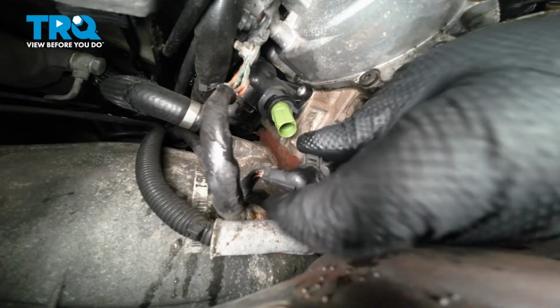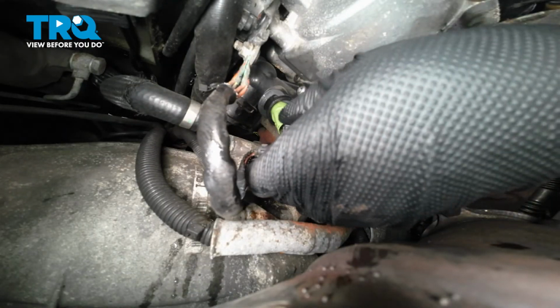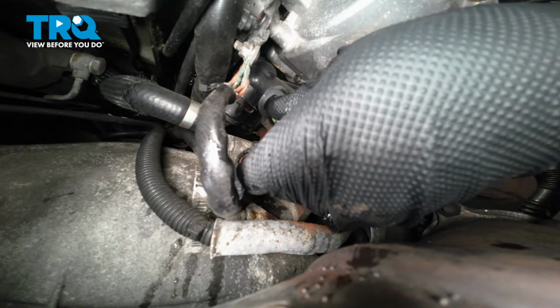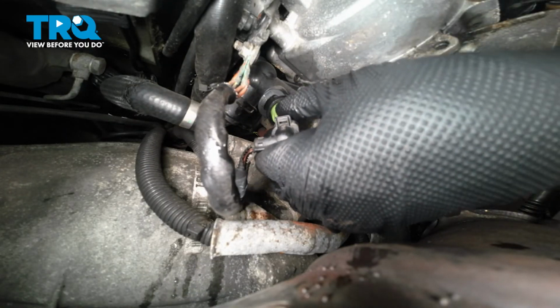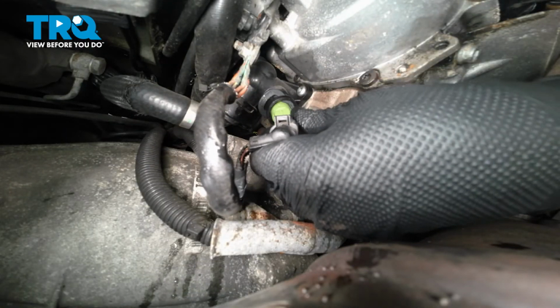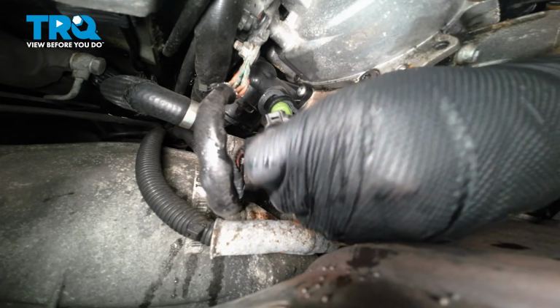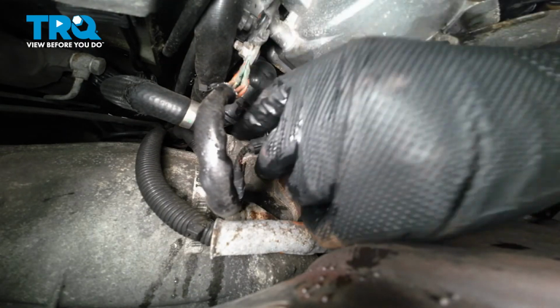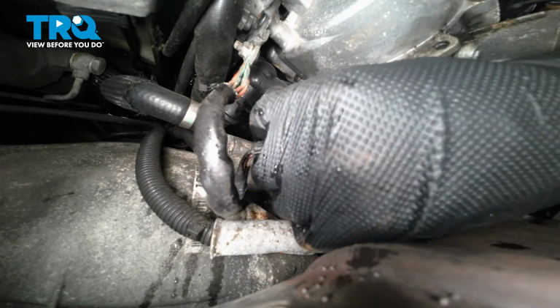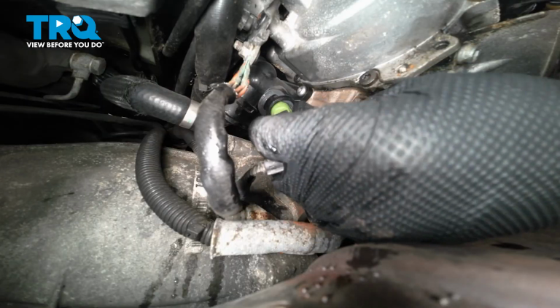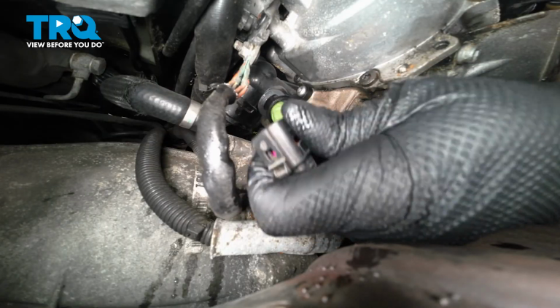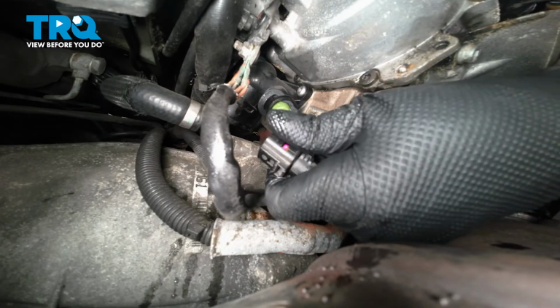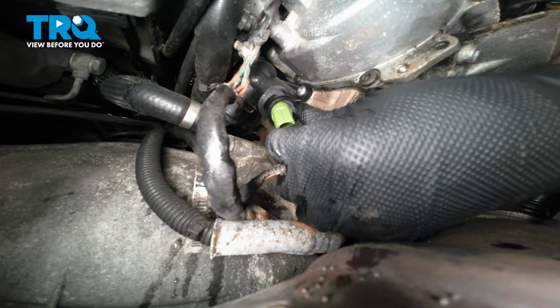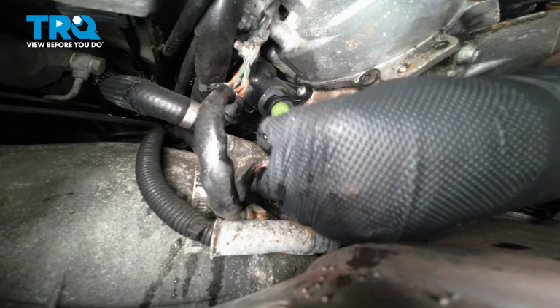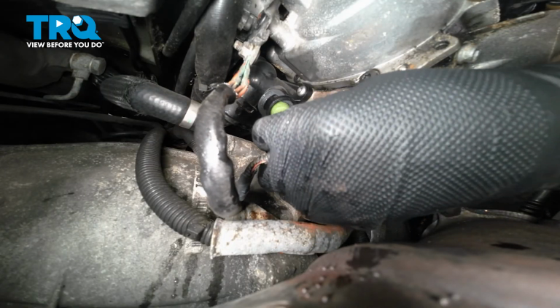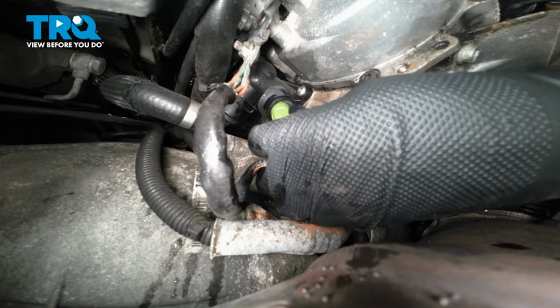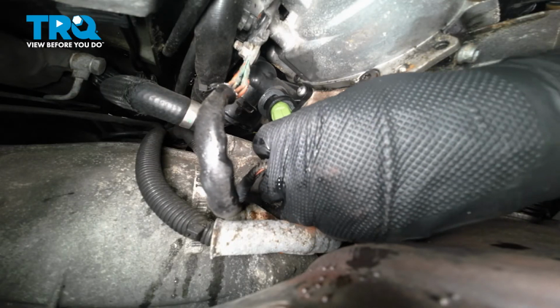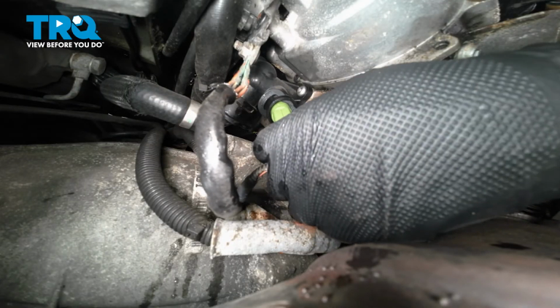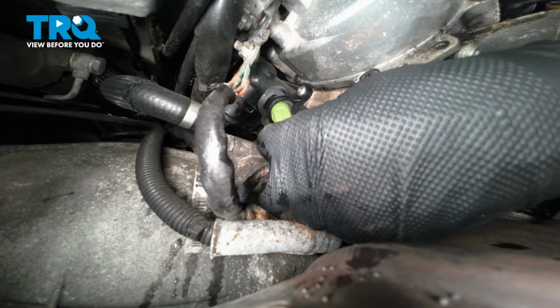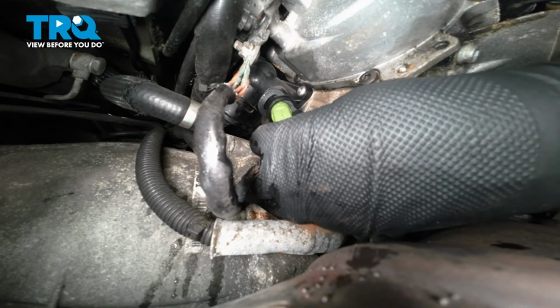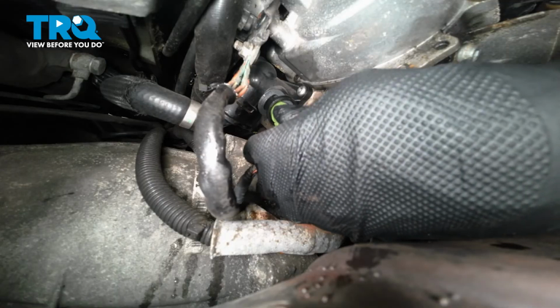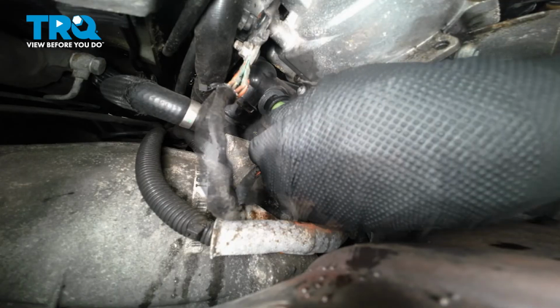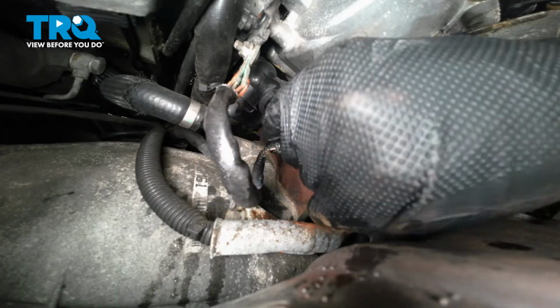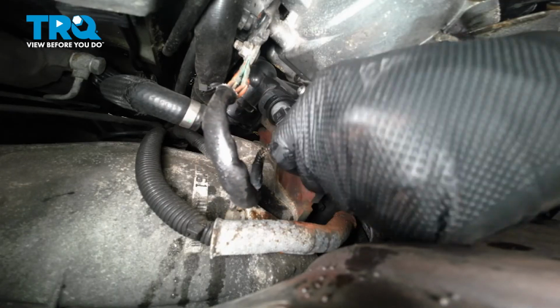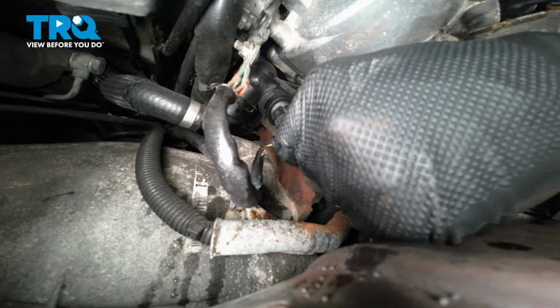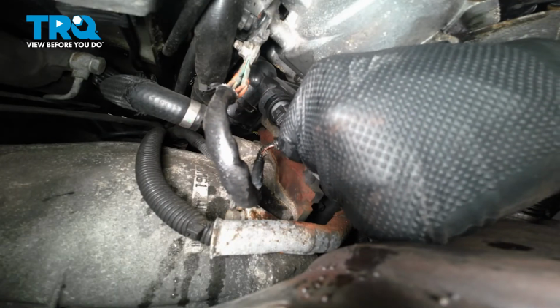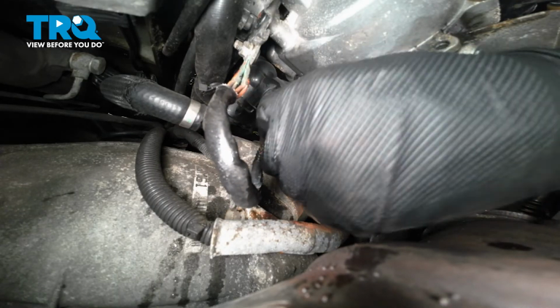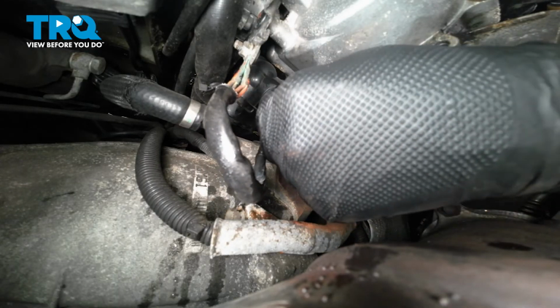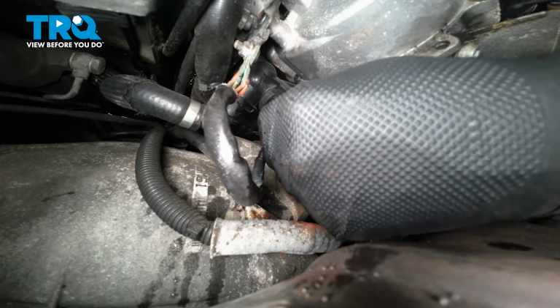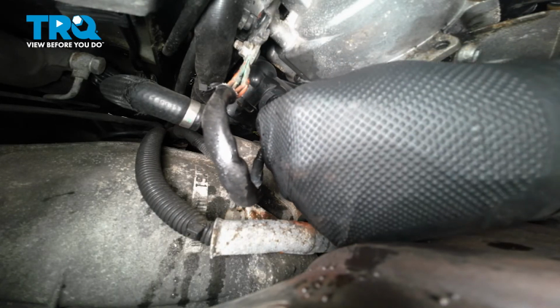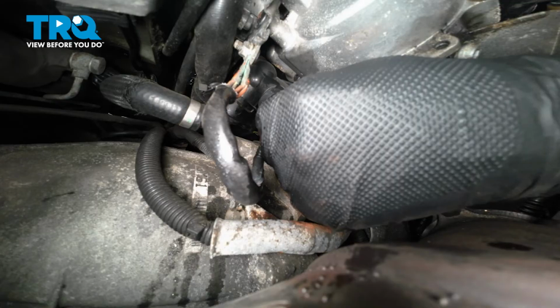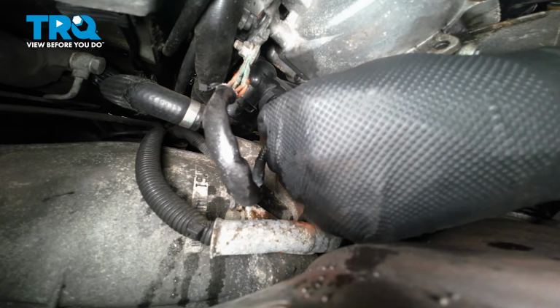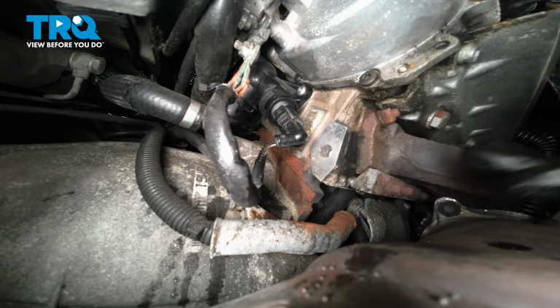Take the connector. There's a flat spot on the connector and a flat spot on the sensor — you can line those up and connect the connector. Make sure it locks in place. That's good.